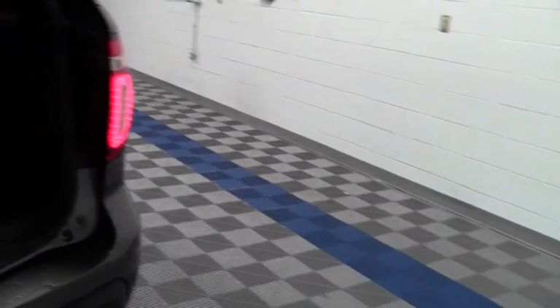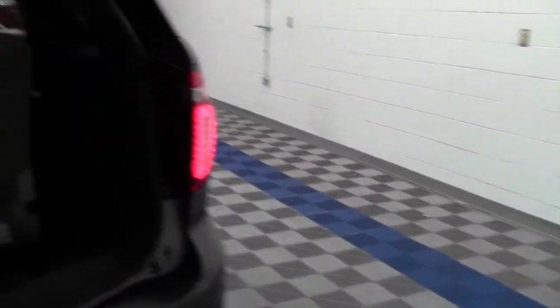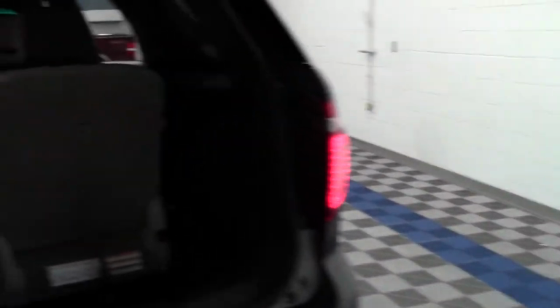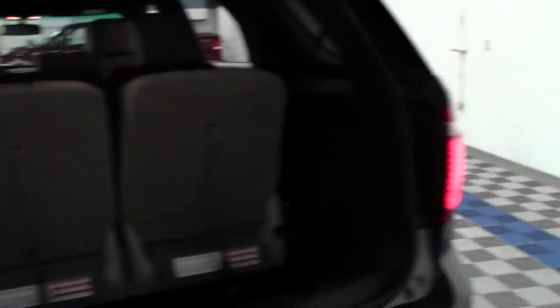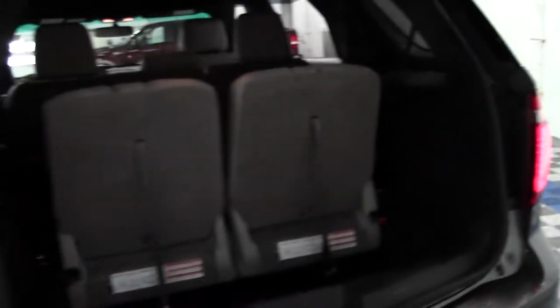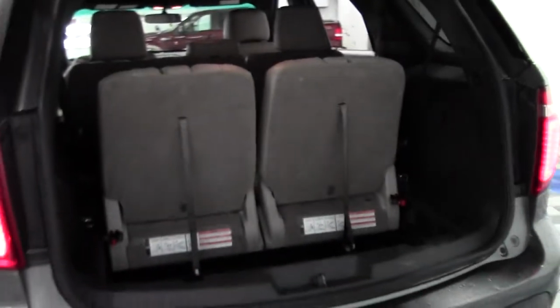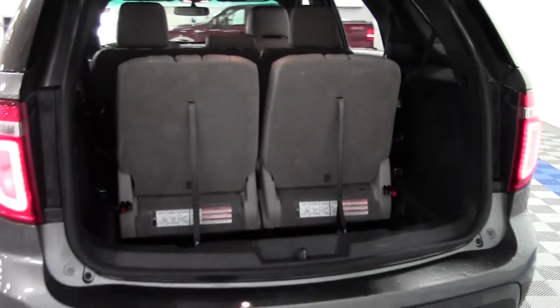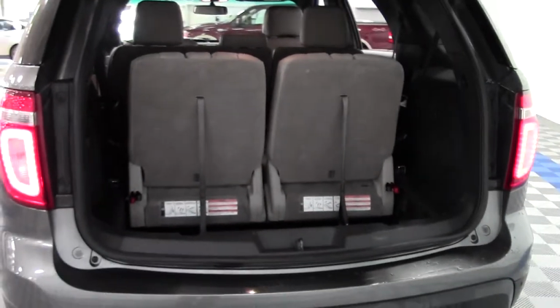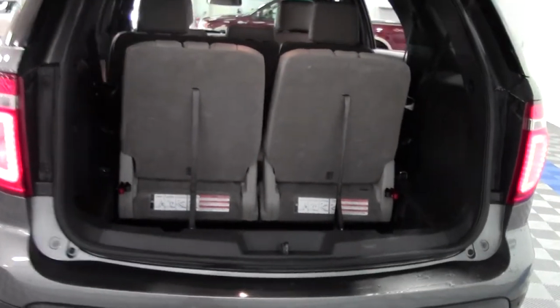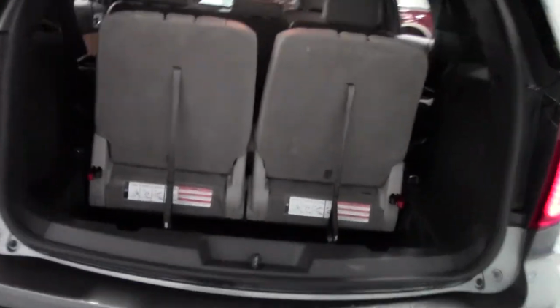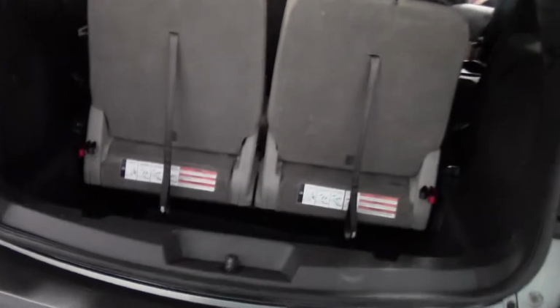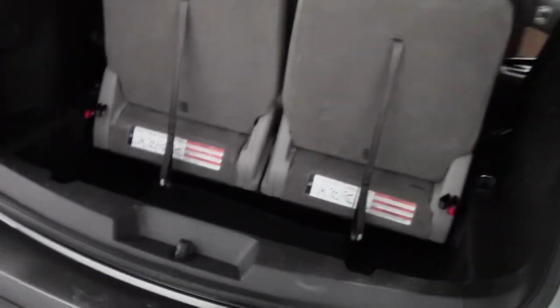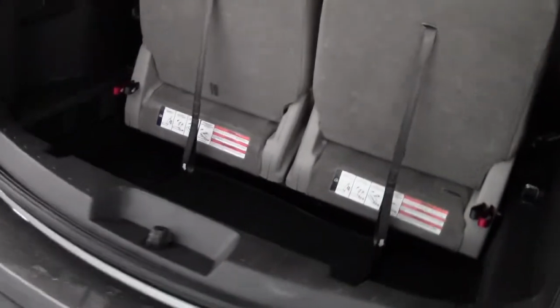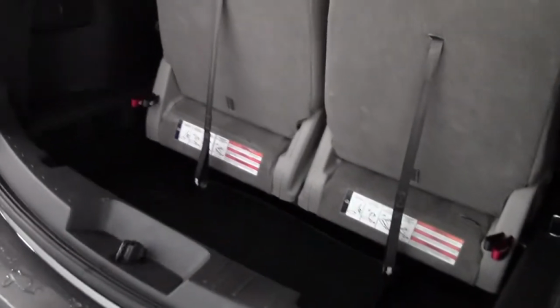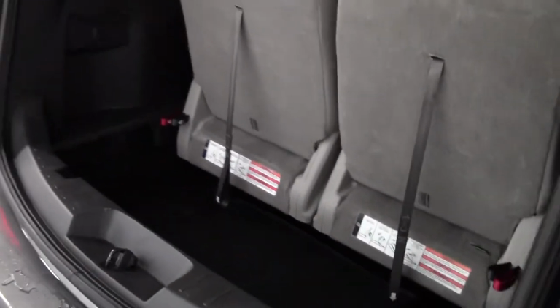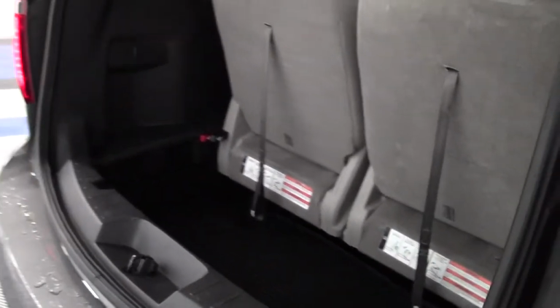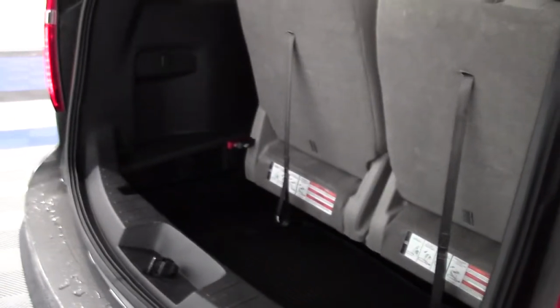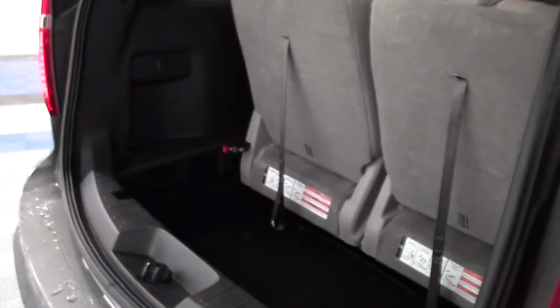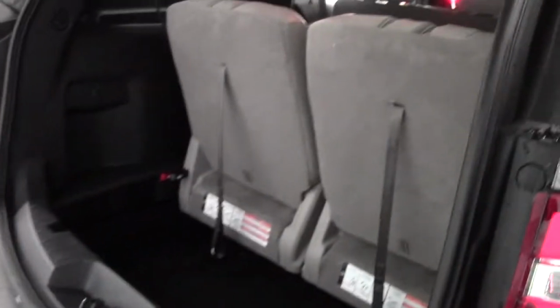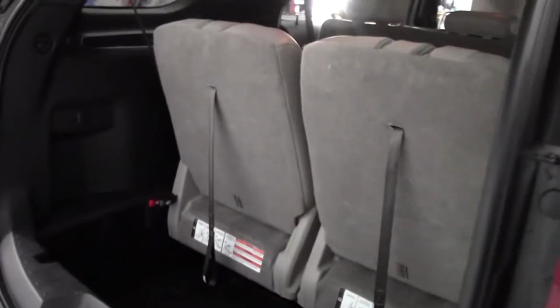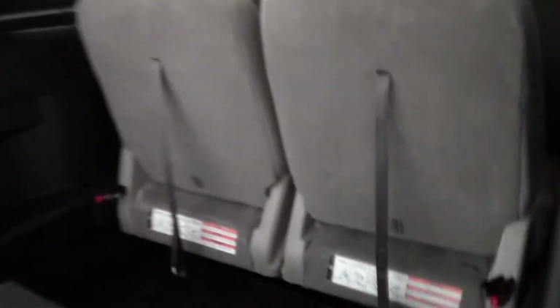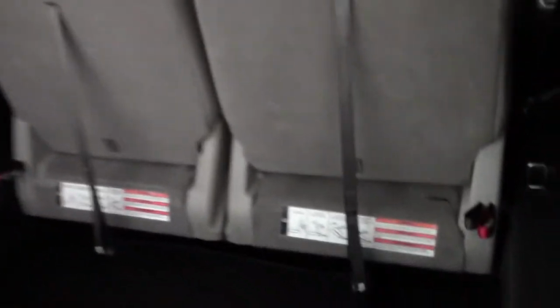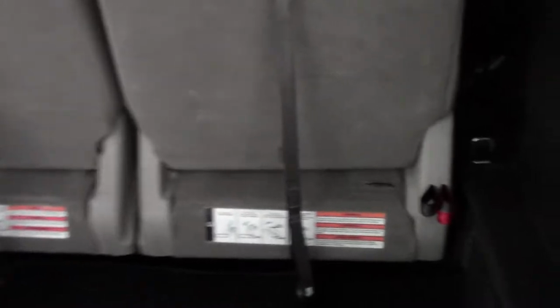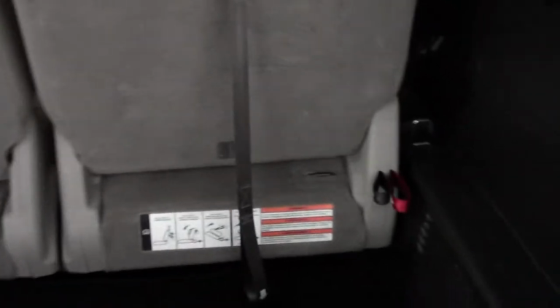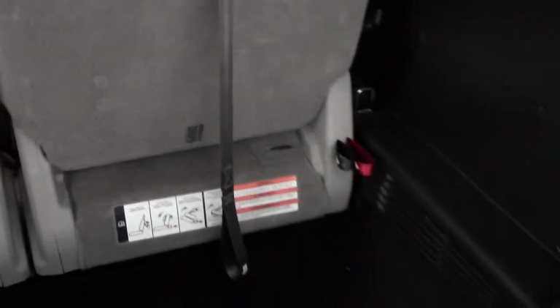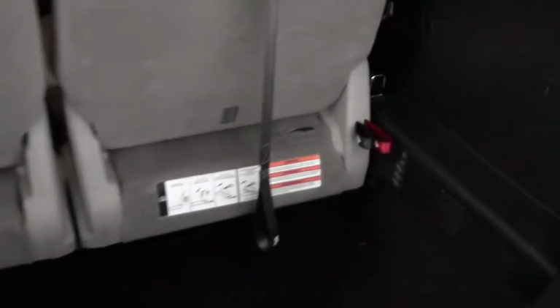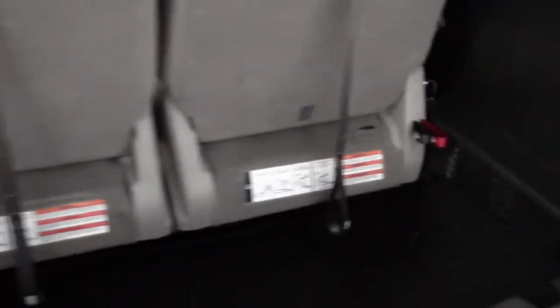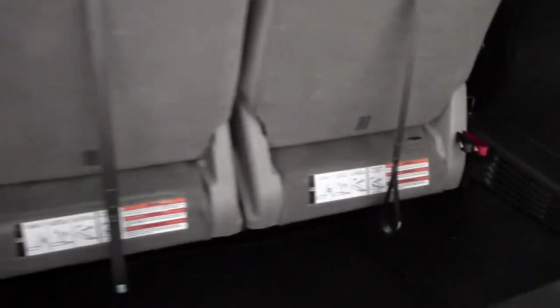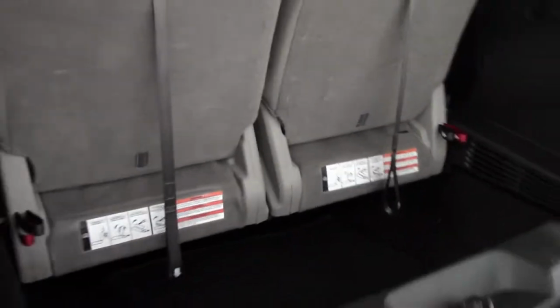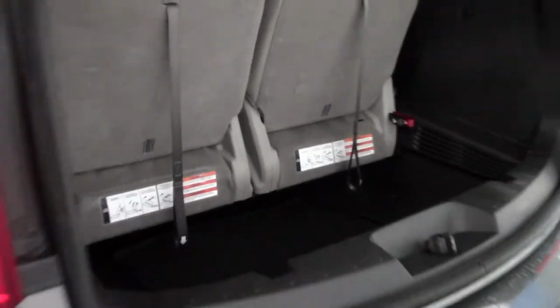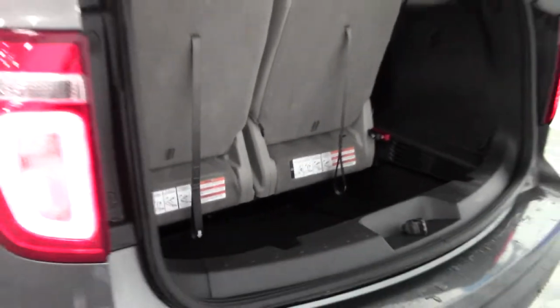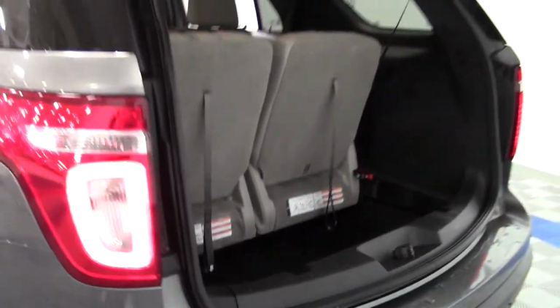Let's open this up. Not a whole lot of space right now, but that's because the third row is up. With just a couple pulleys you can put that down, and then you'll have plenty of space.